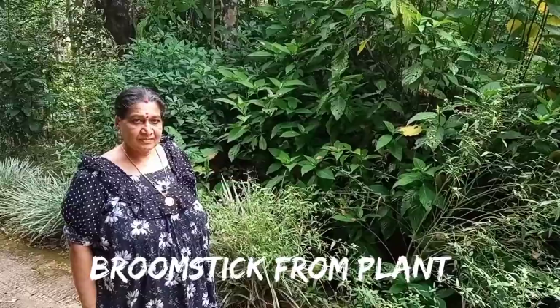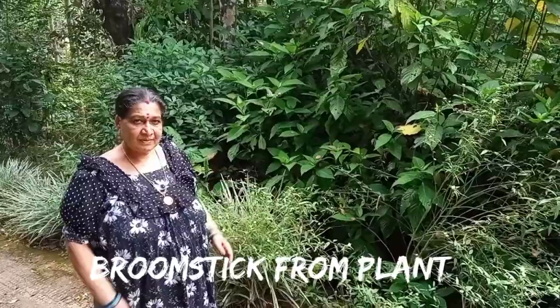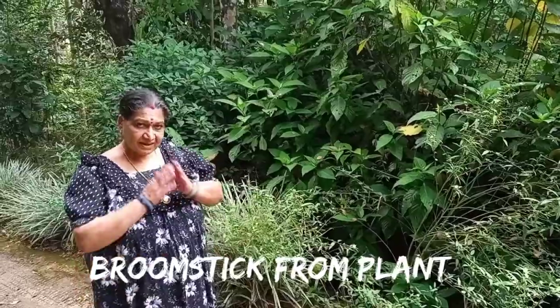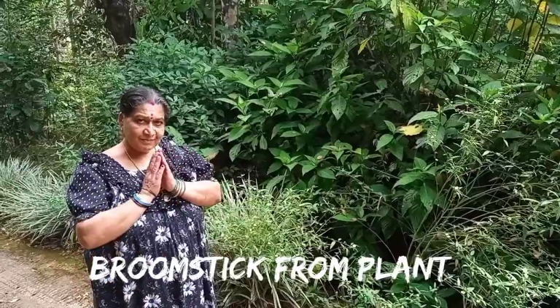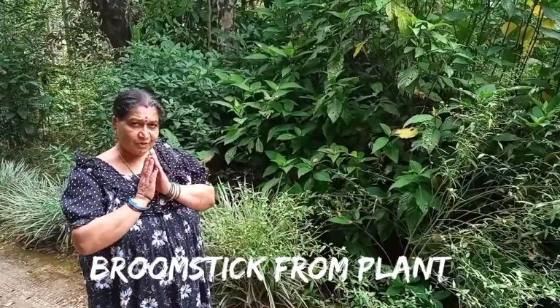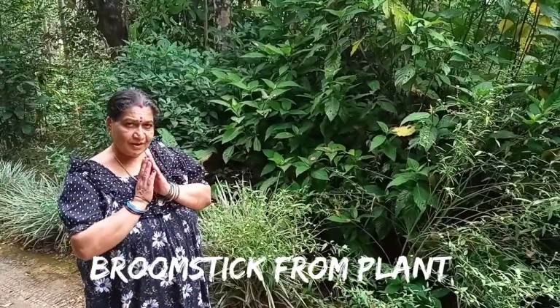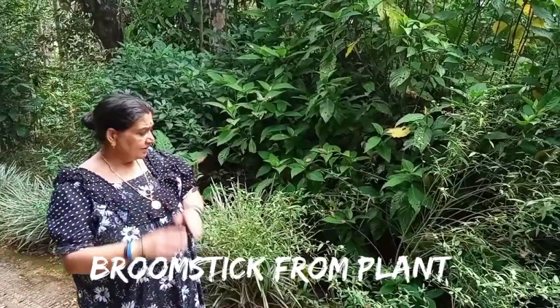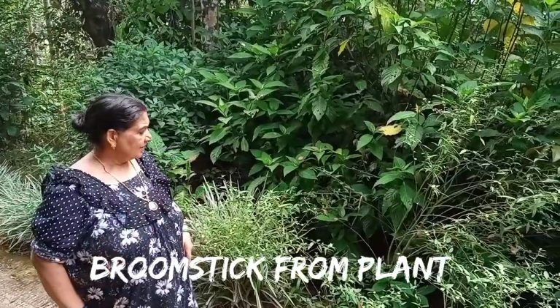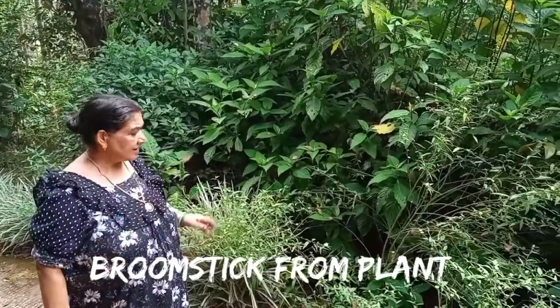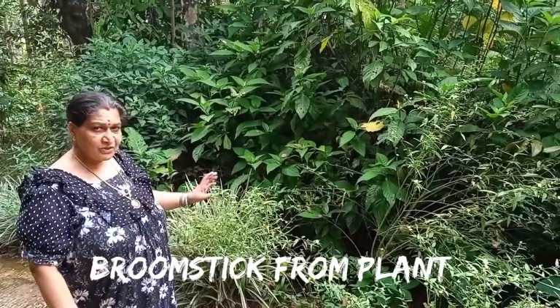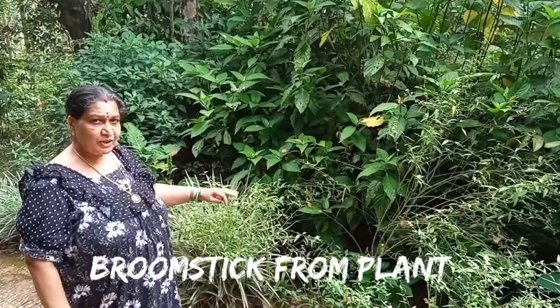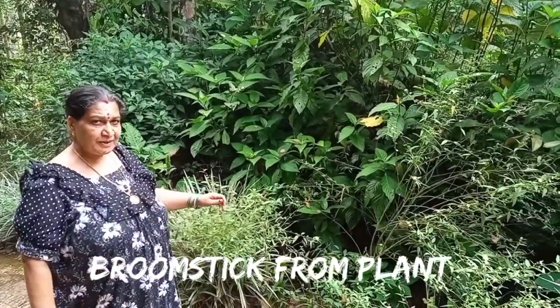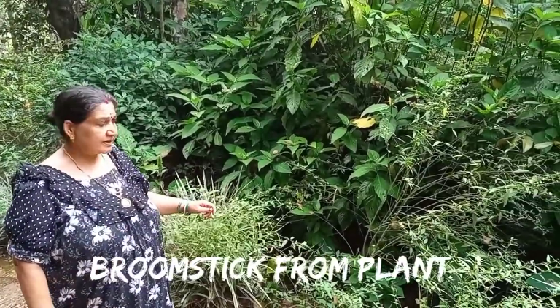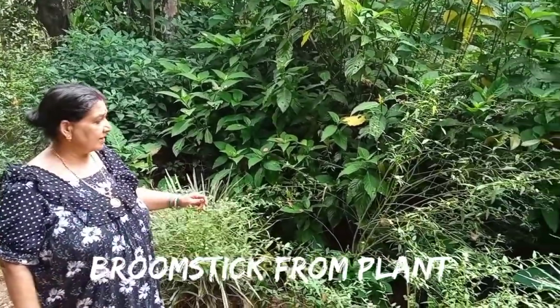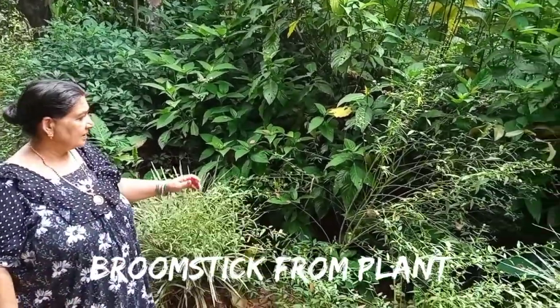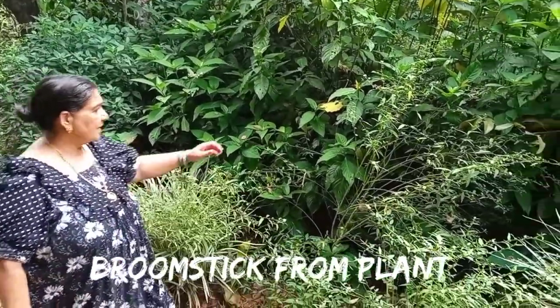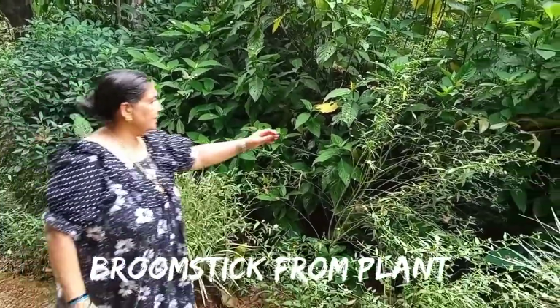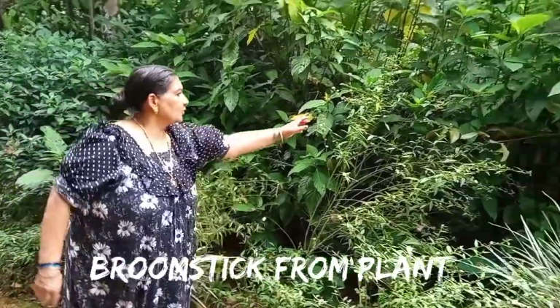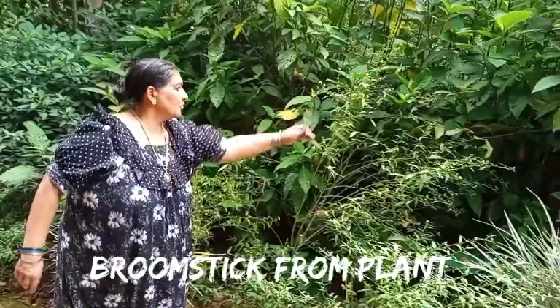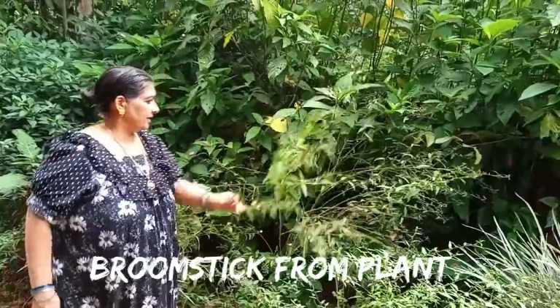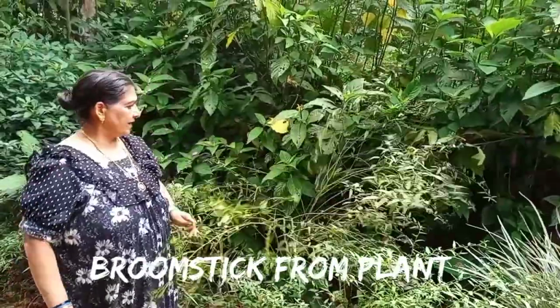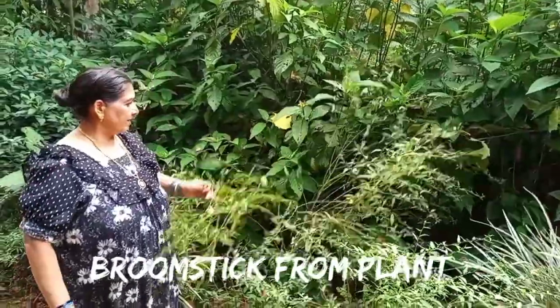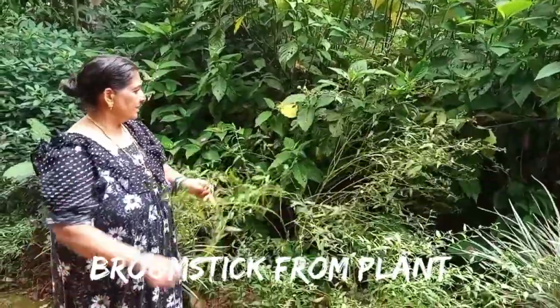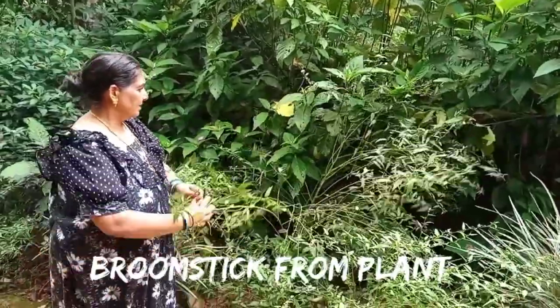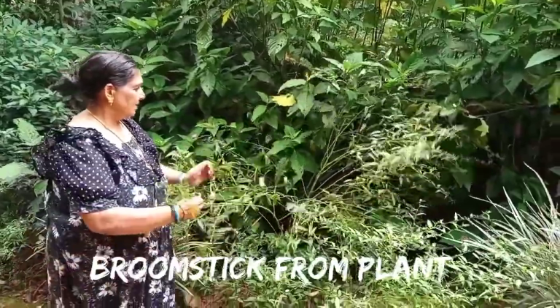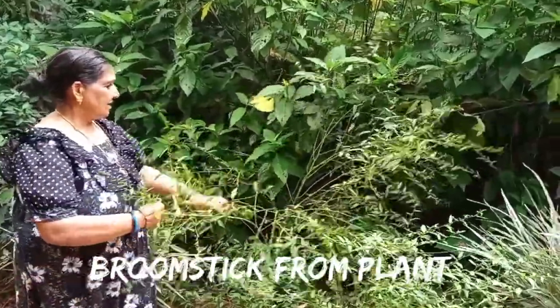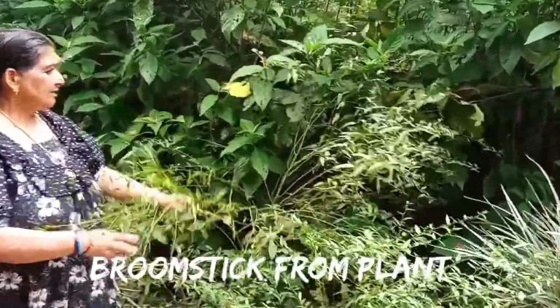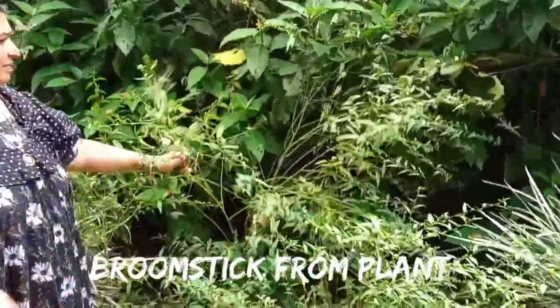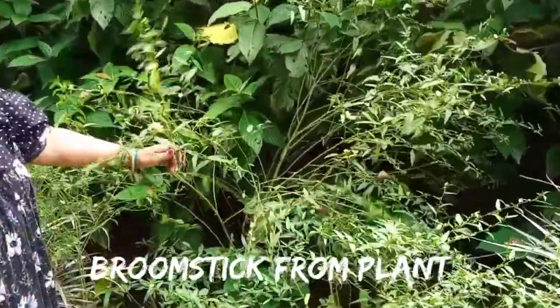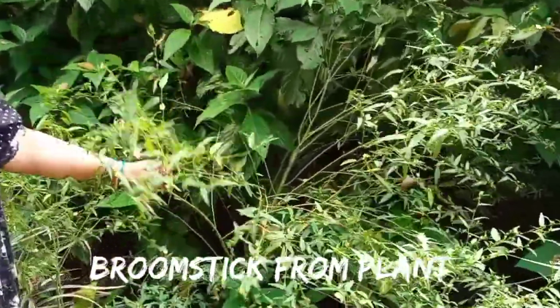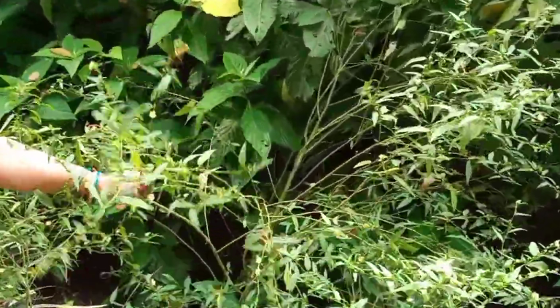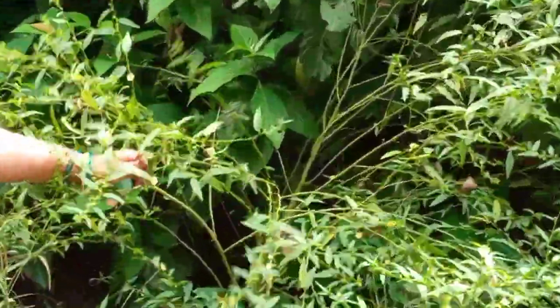Namaskaram. Good morning. I will show you a tree. Let's take a look at the flower. We will show you a little bit.